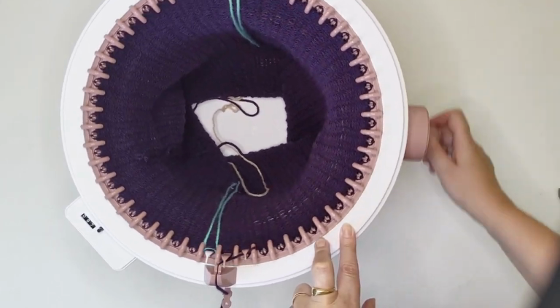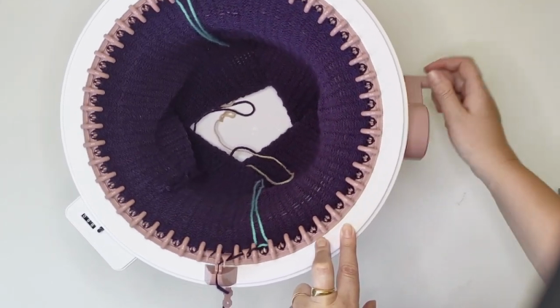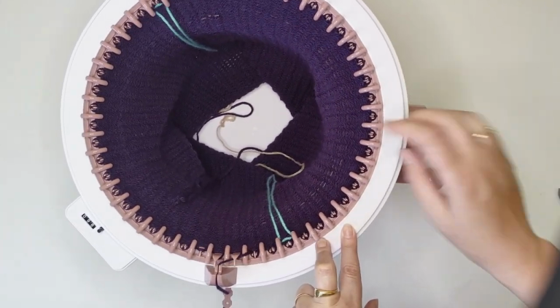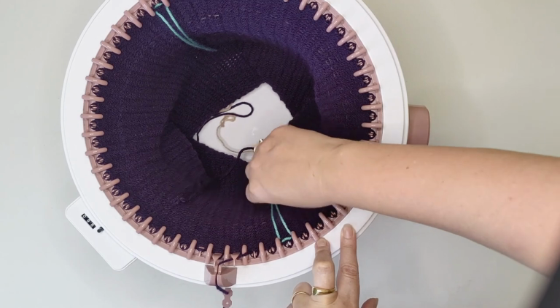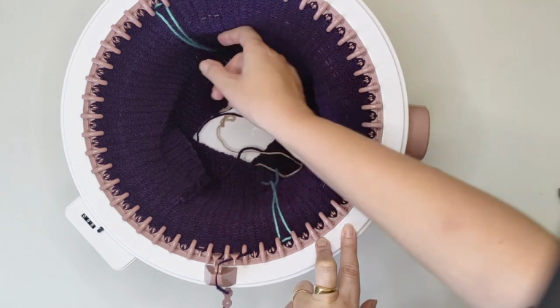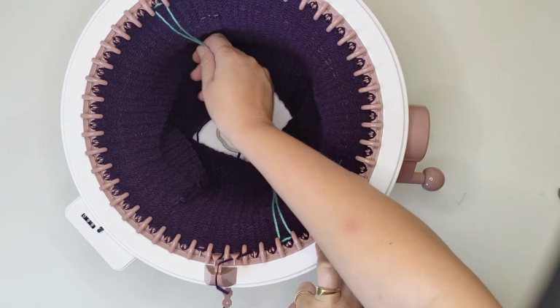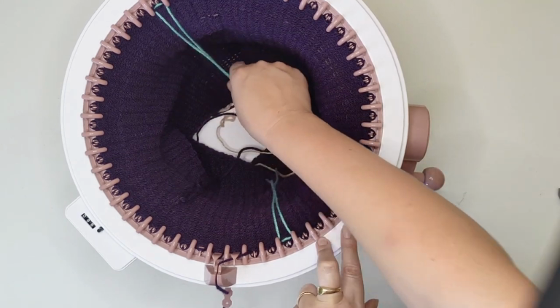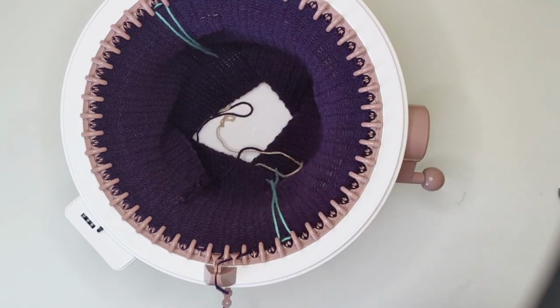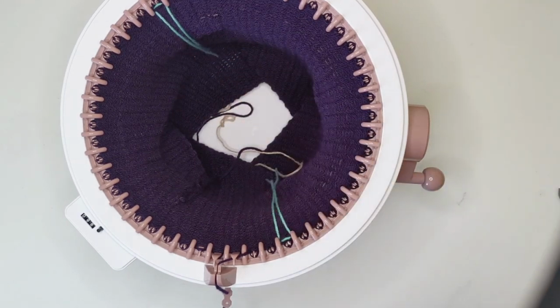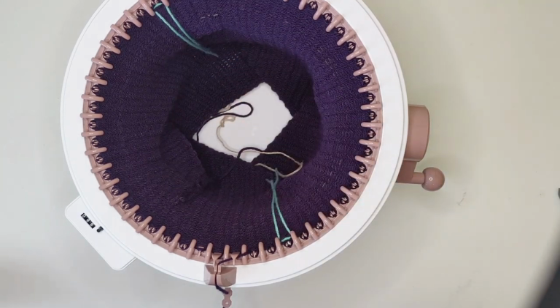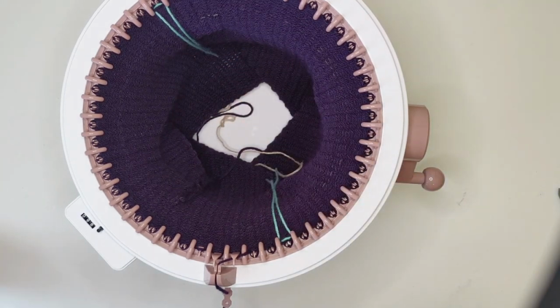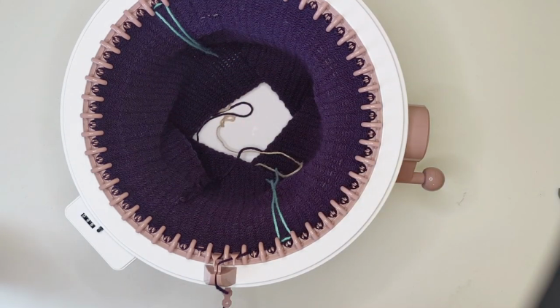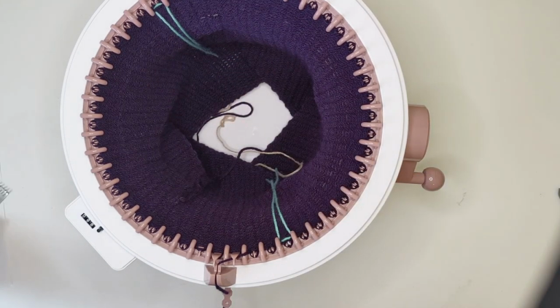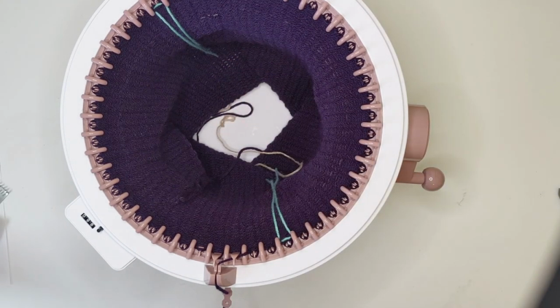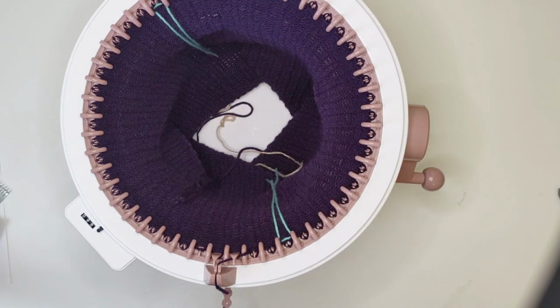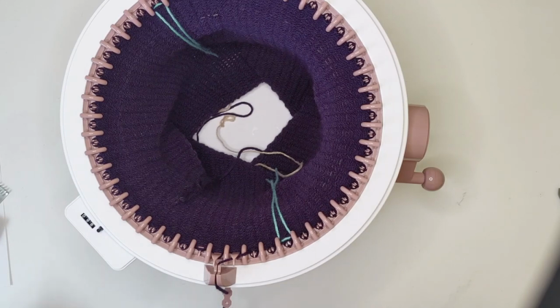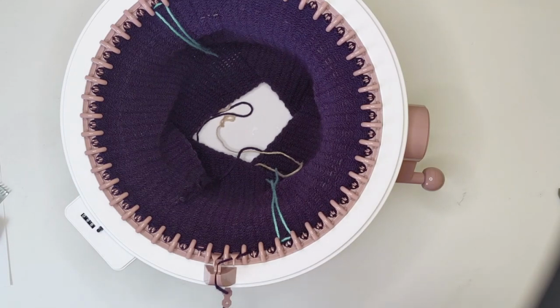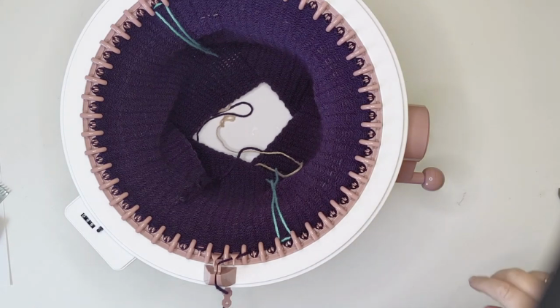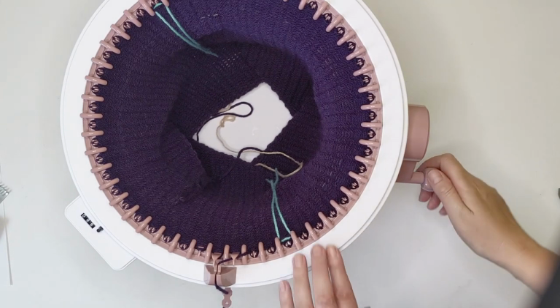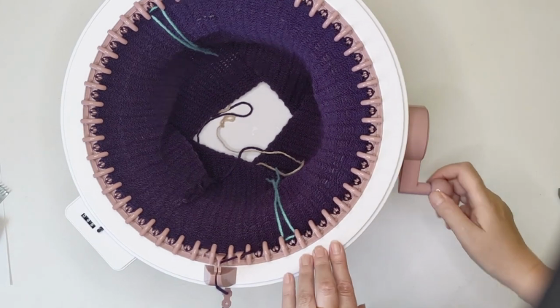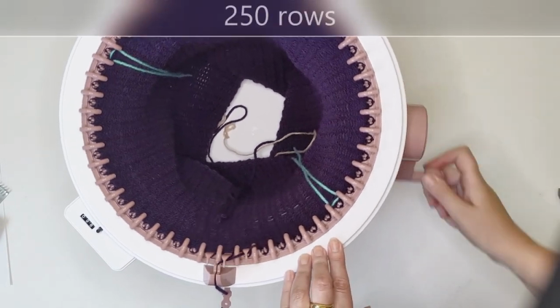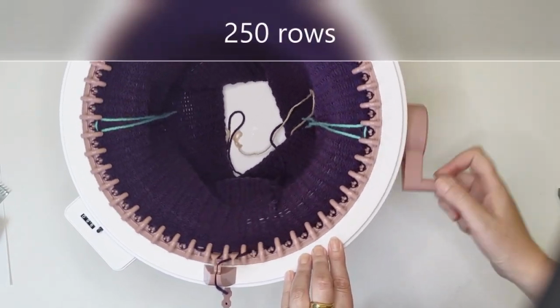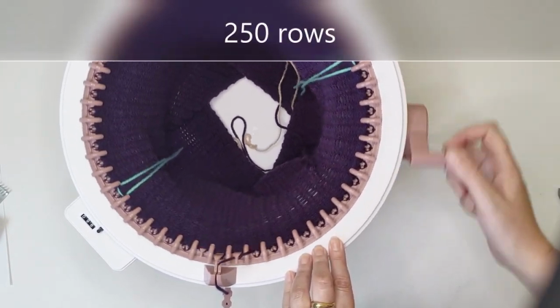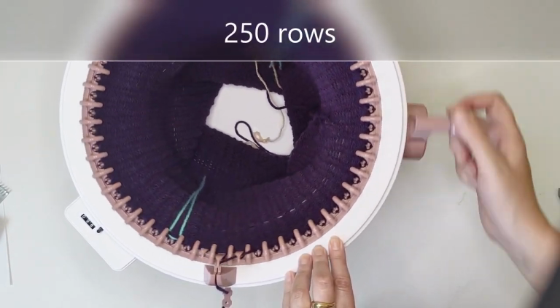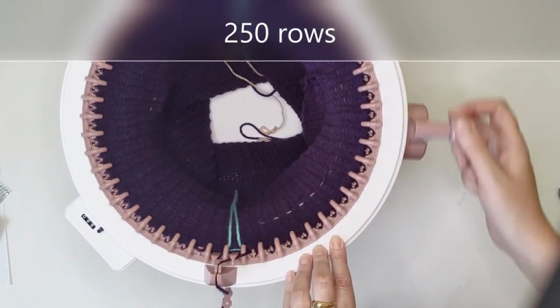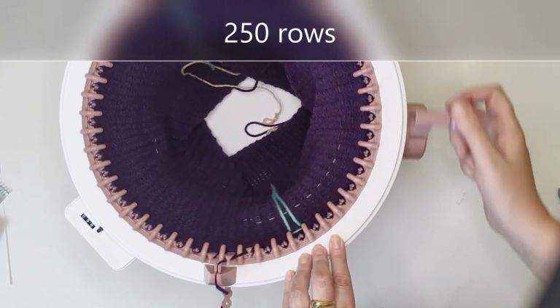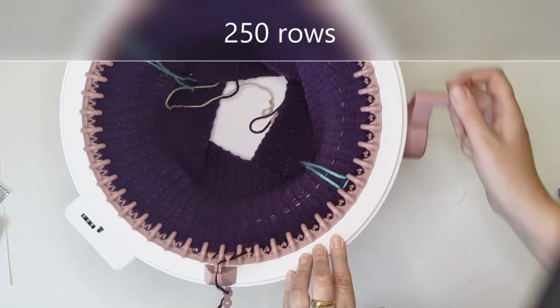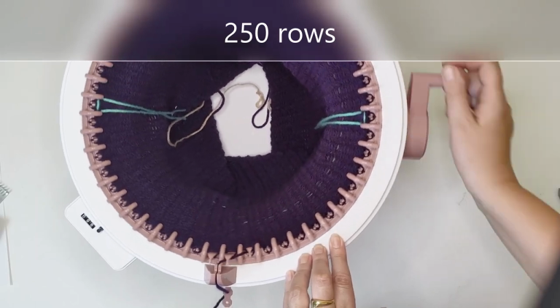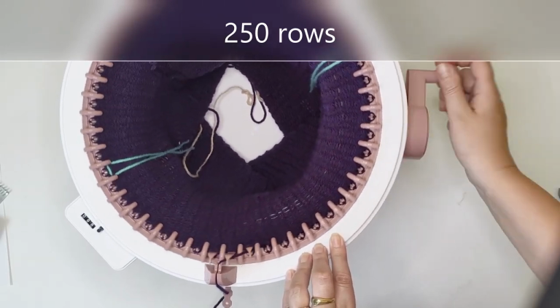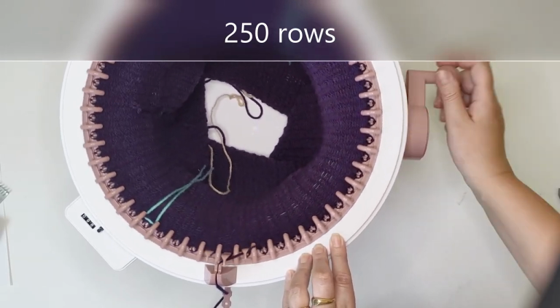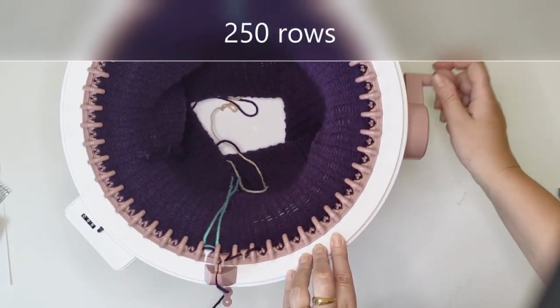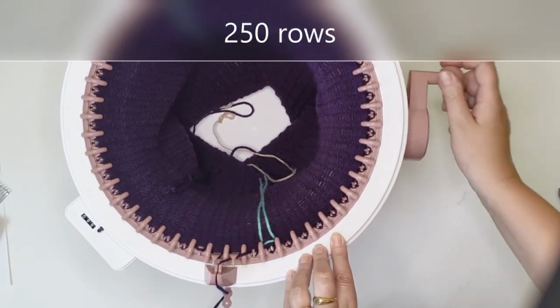I've now cleared the stitch marker, so now we need to knit to 250 rows. I'll see you when we get to 250 rows.